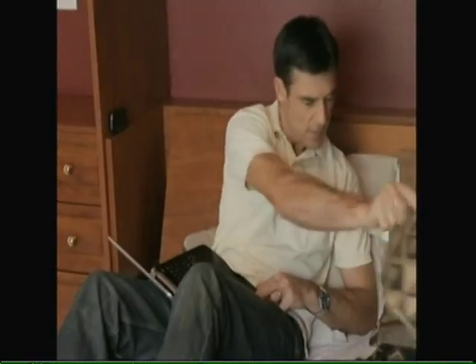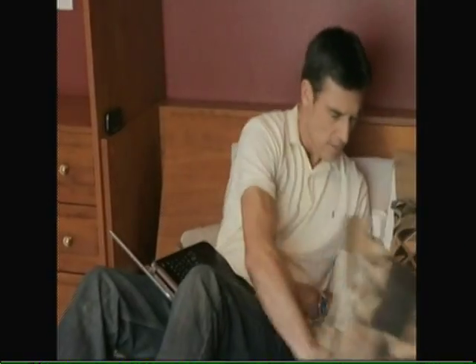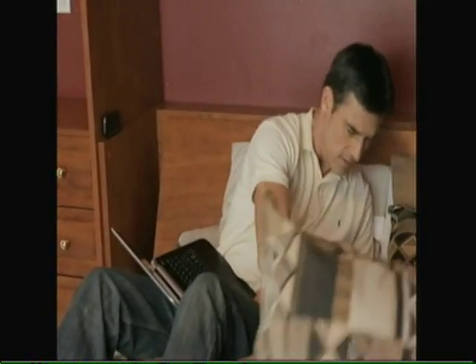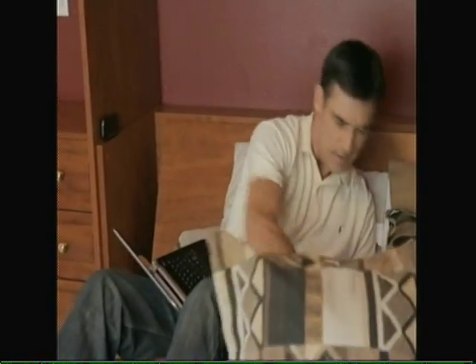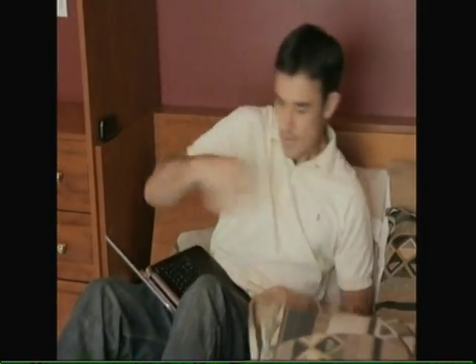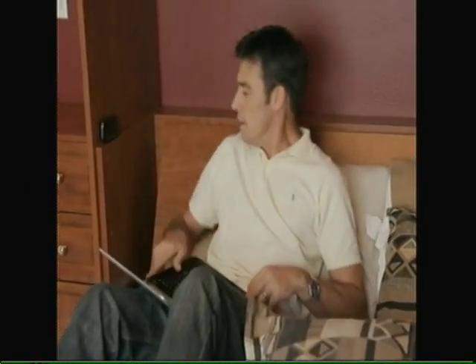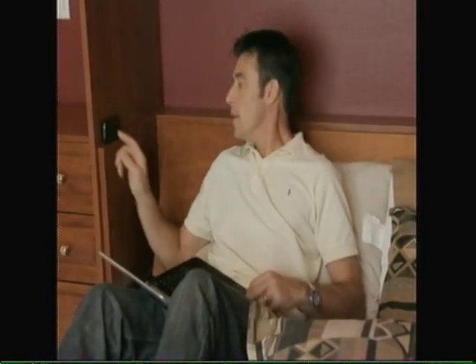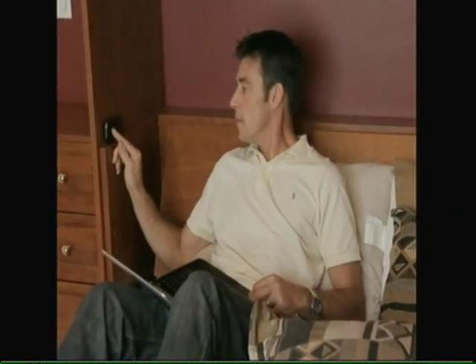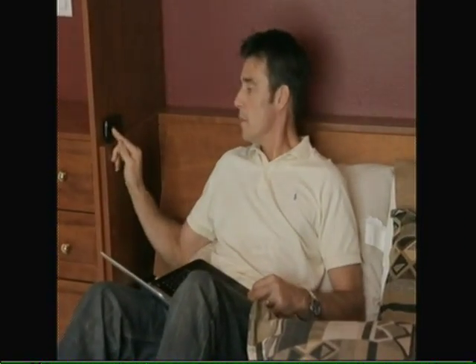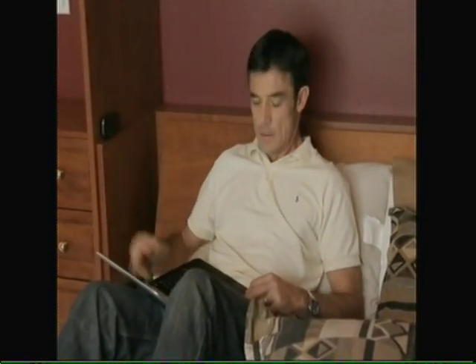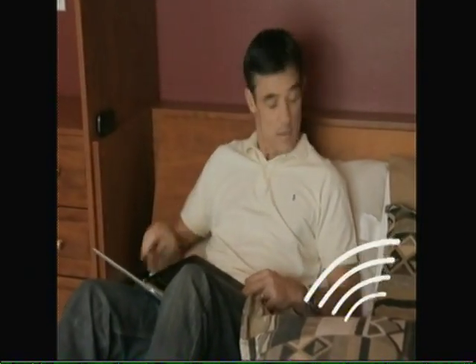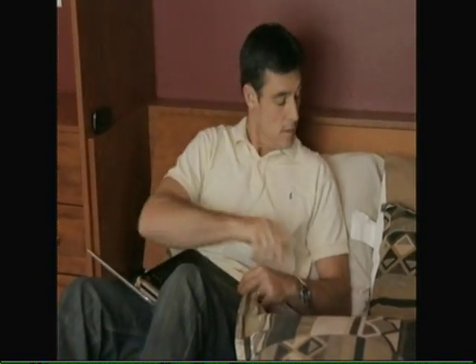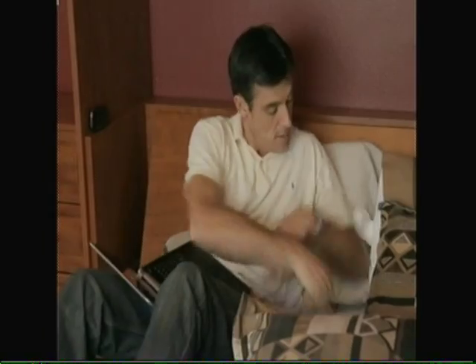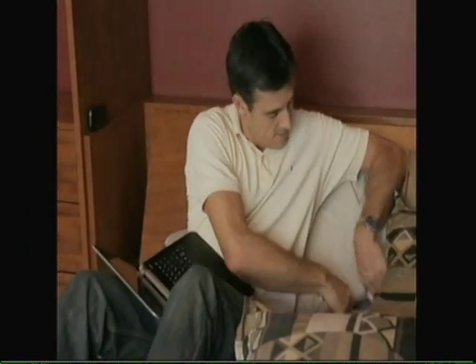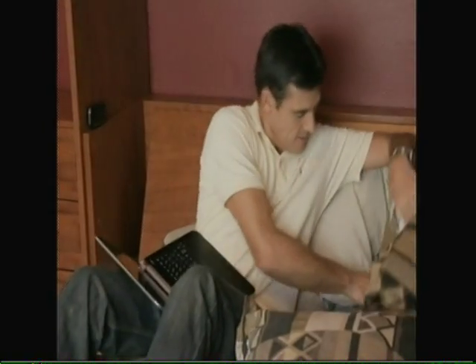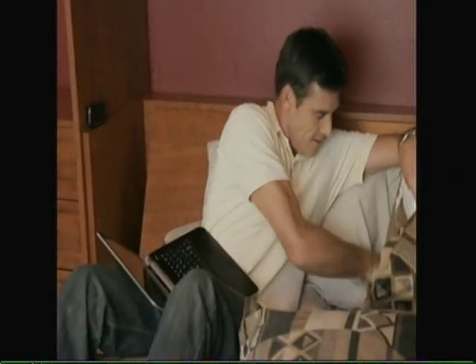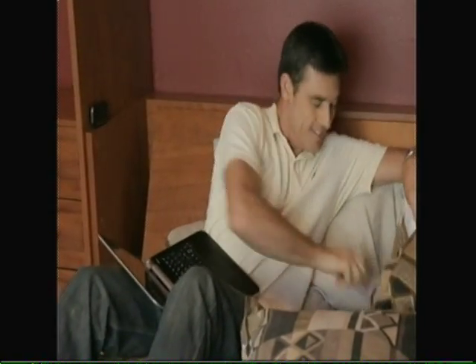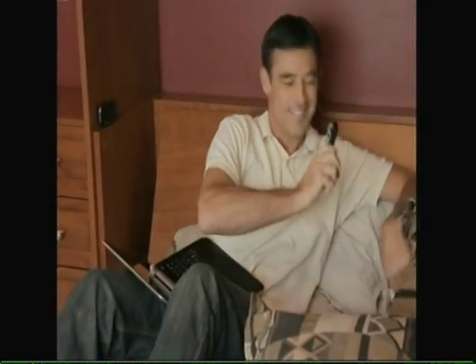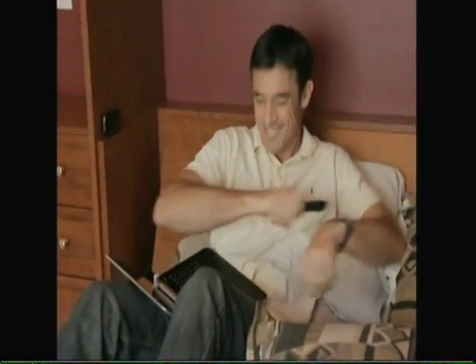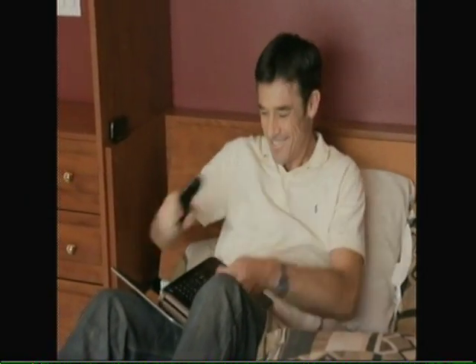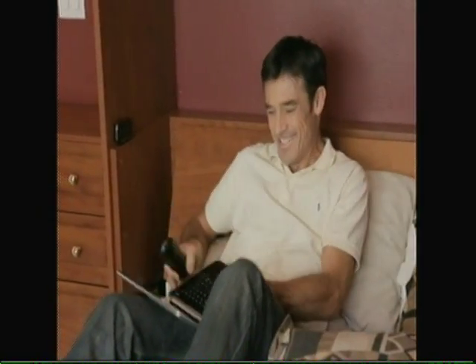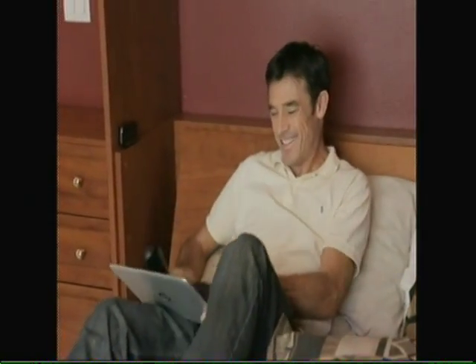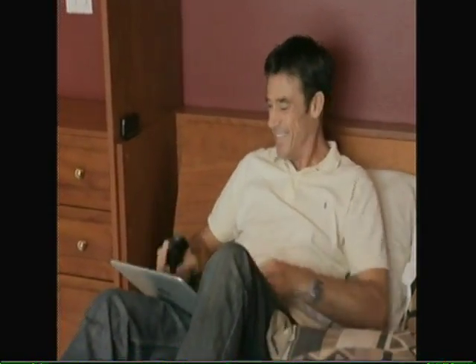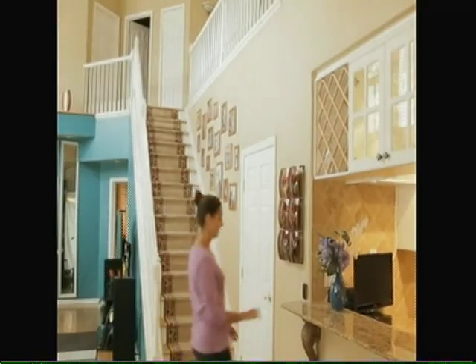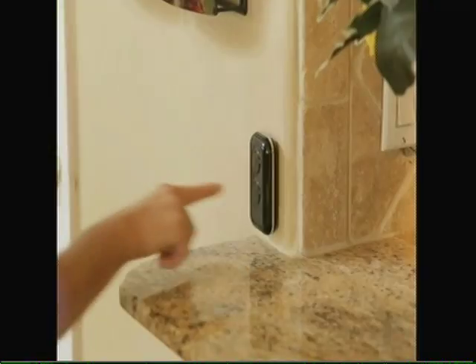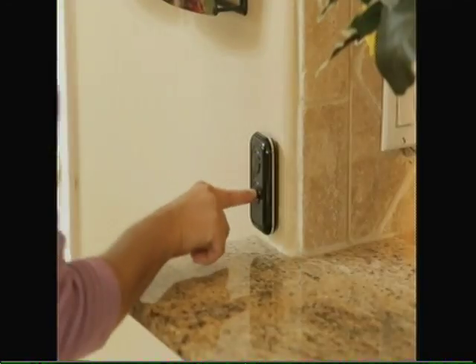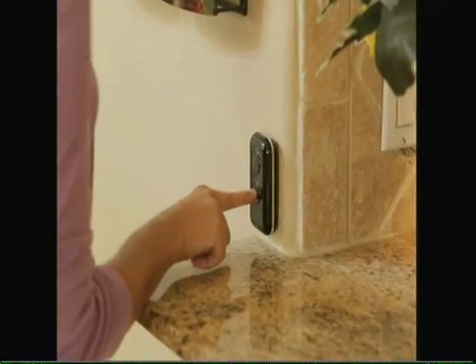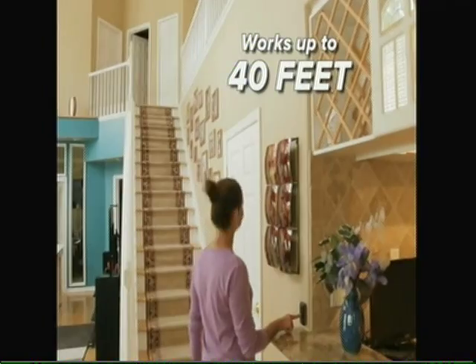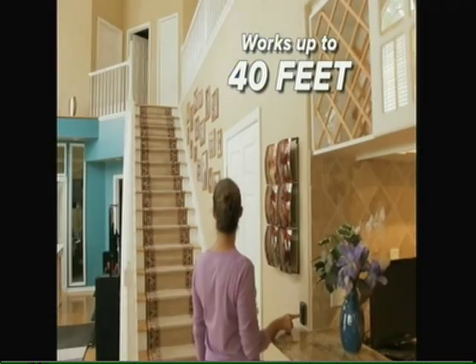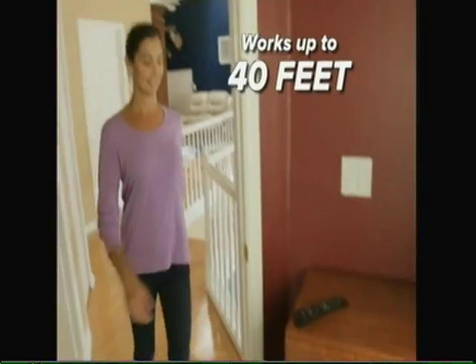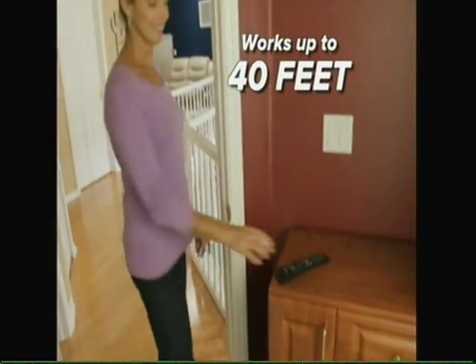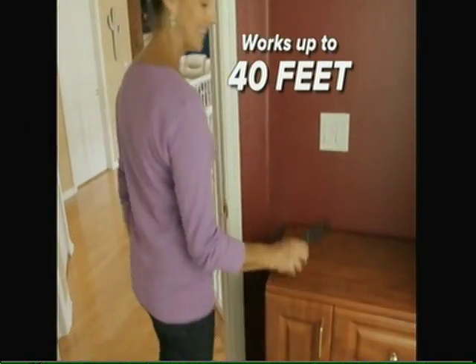When you lose your TV remote, simply press the call button and listen for the loud beeper alarm attached to the remote. You'll find it within seconds, even if it's over 40 feet away and in another room.